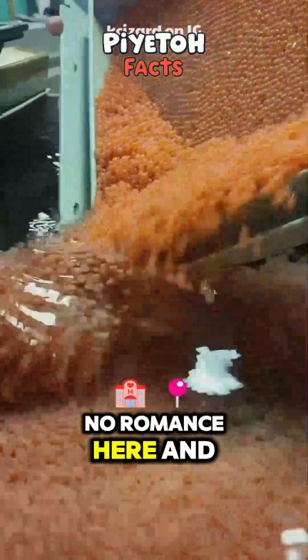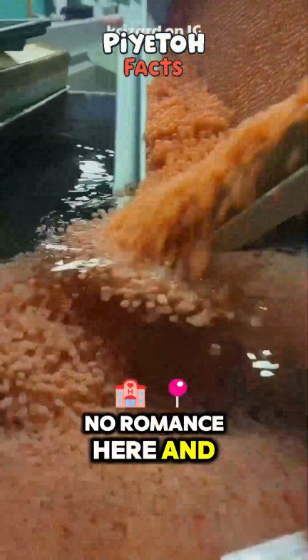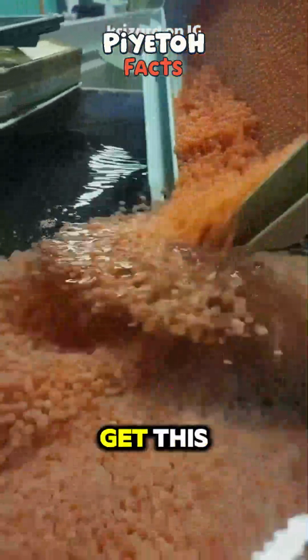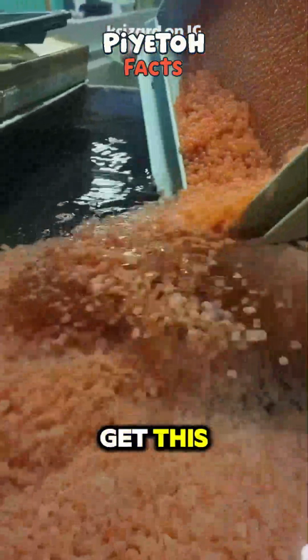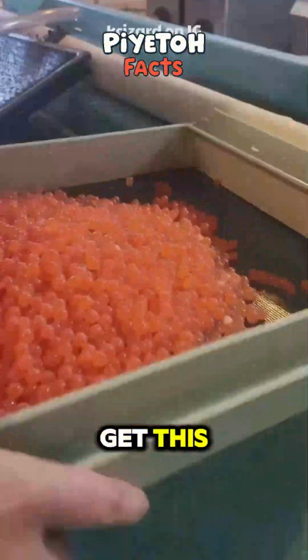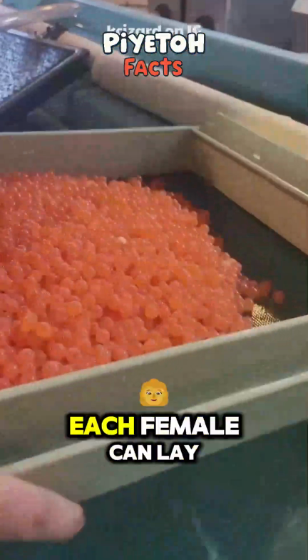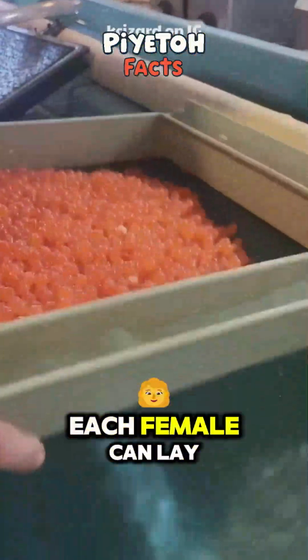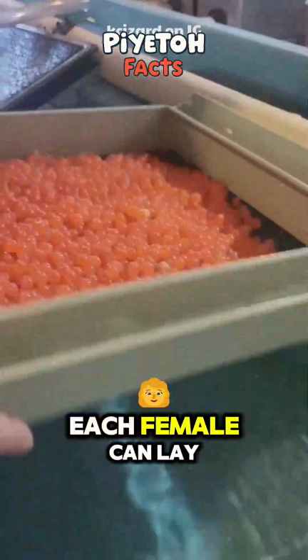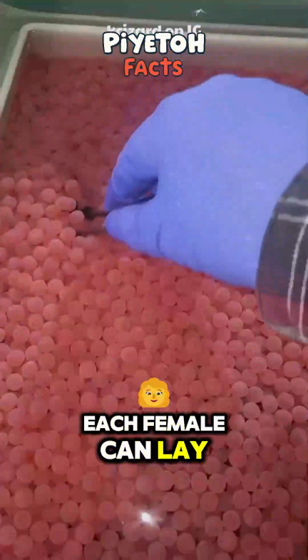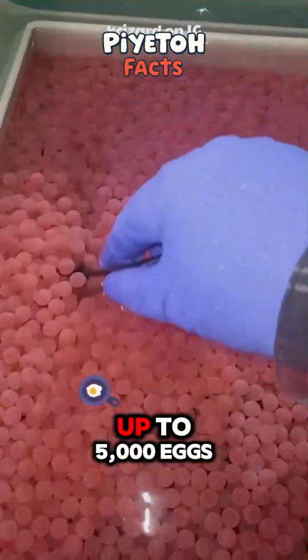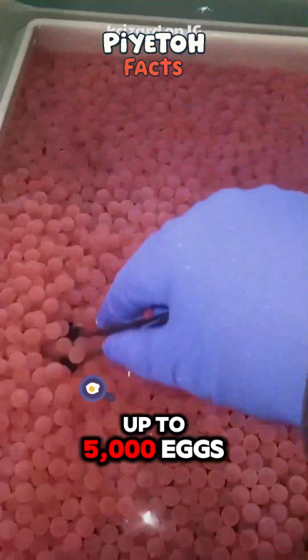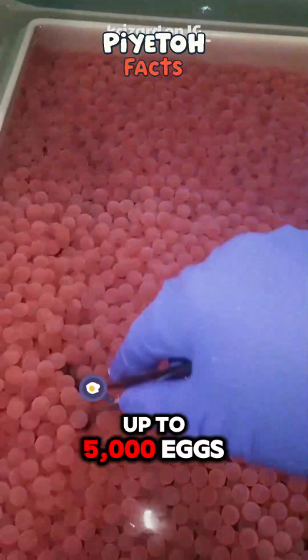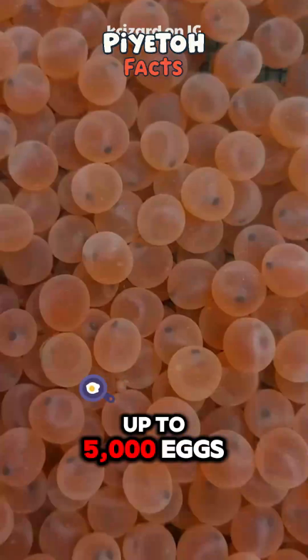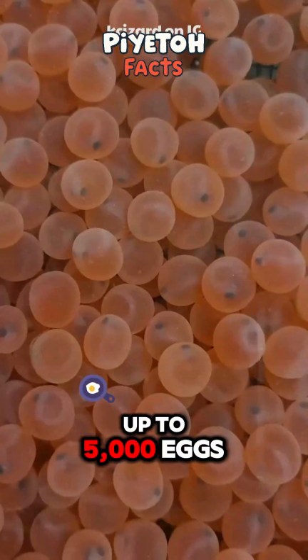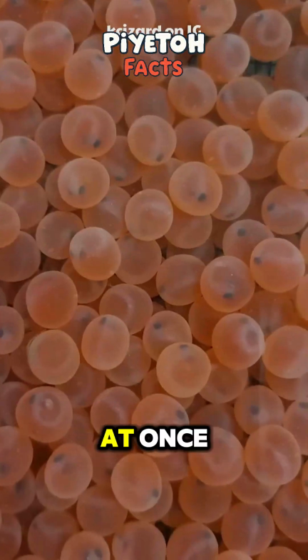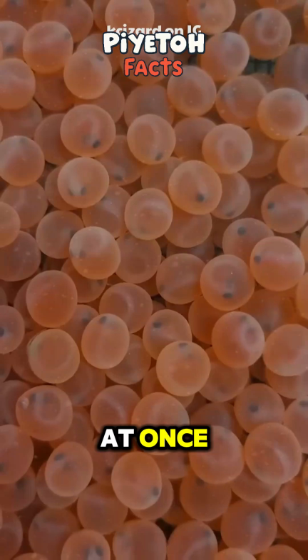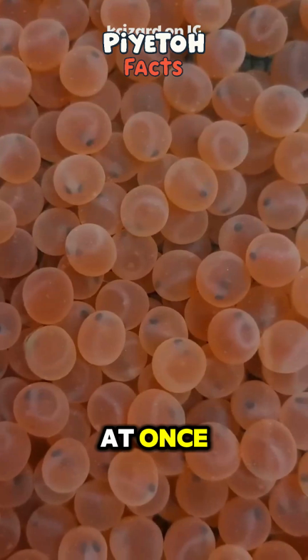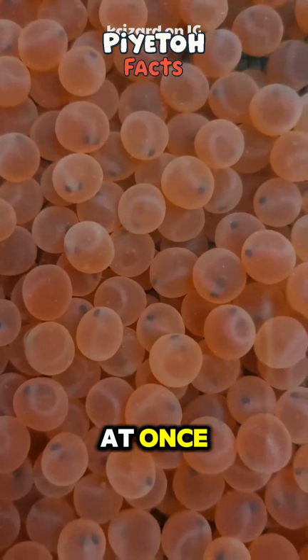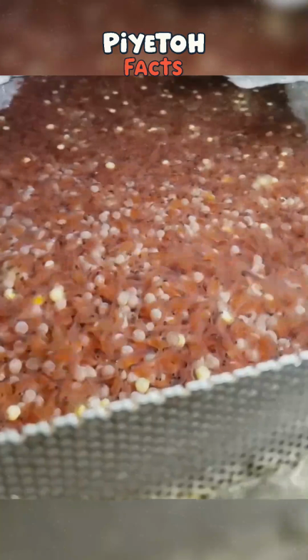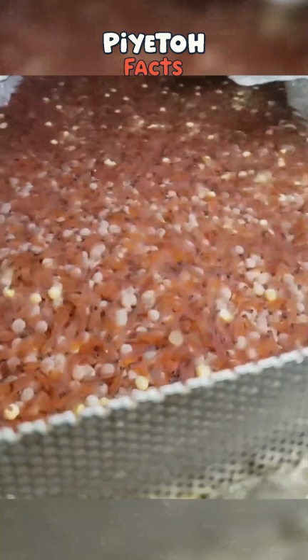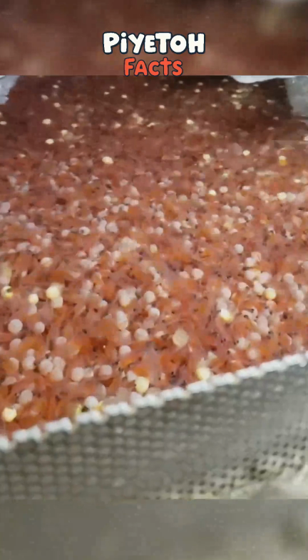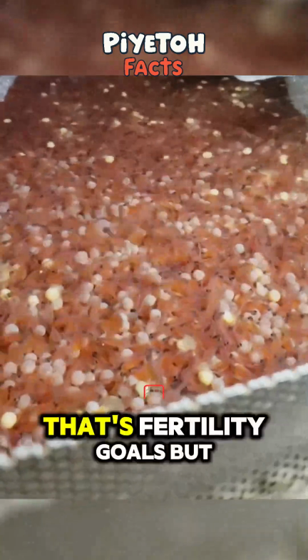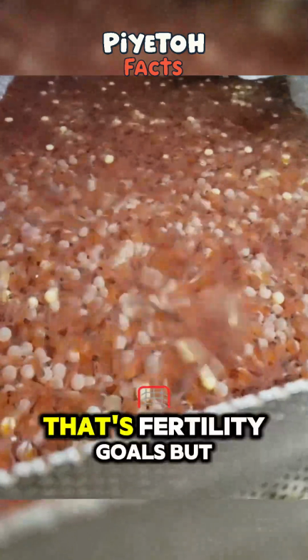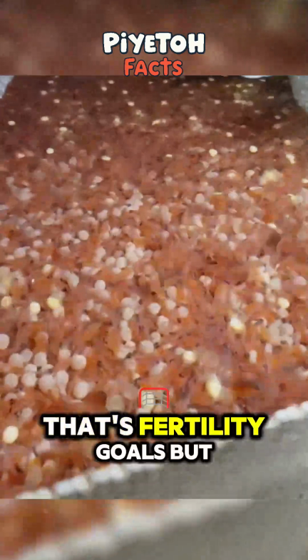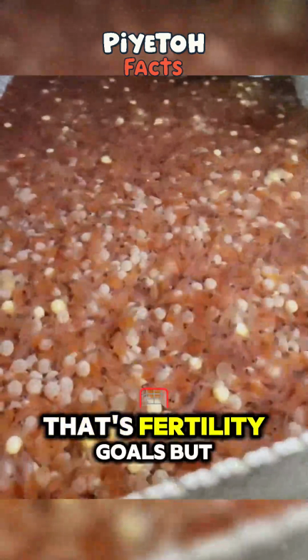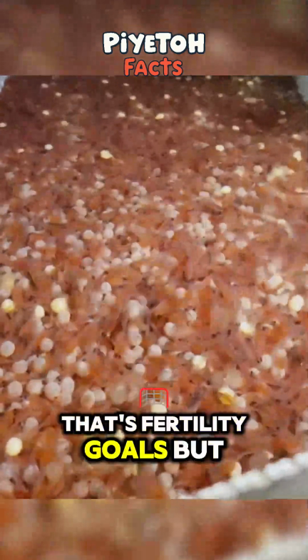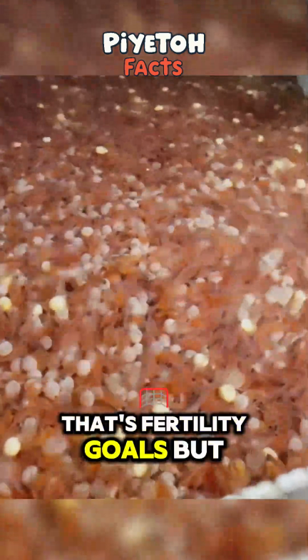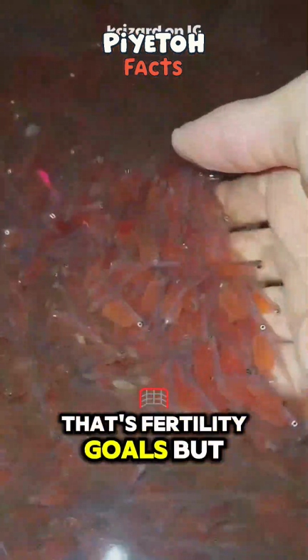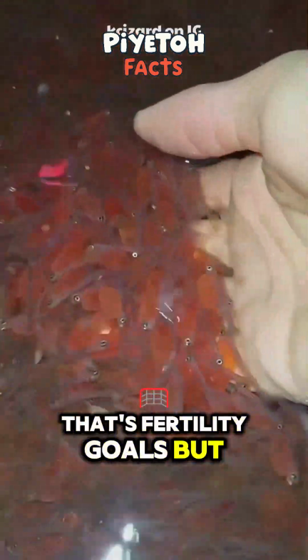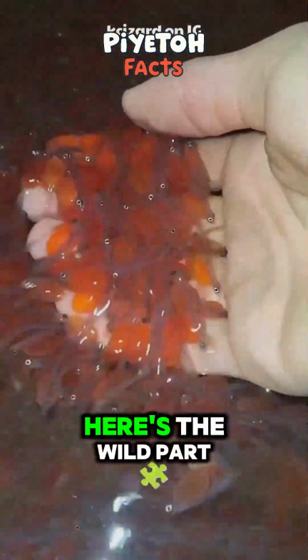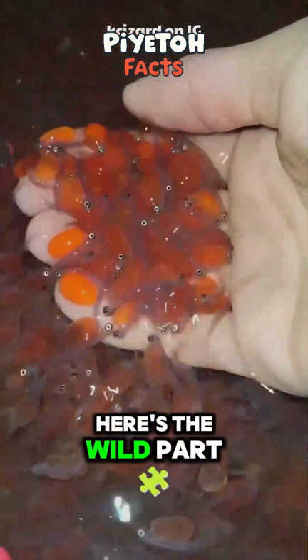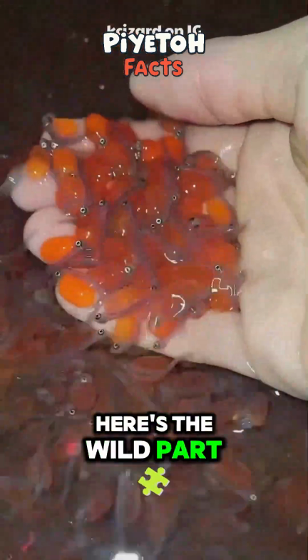And get this — each female can lay up to 5,000 eggs at once. That's fertility goals. But here's the wild part.